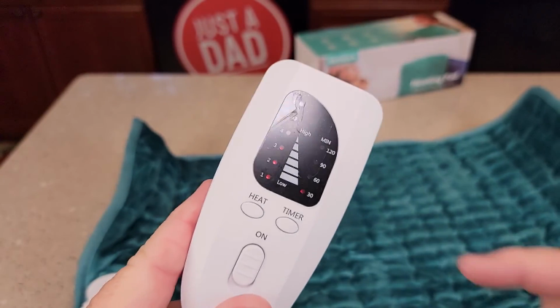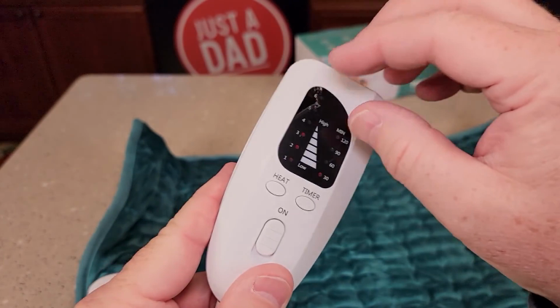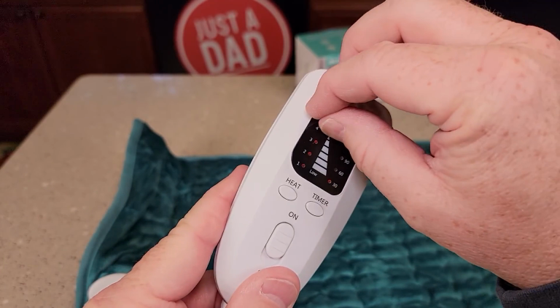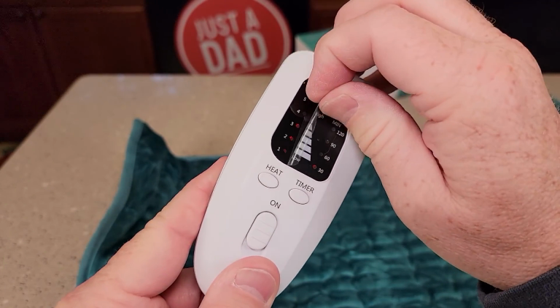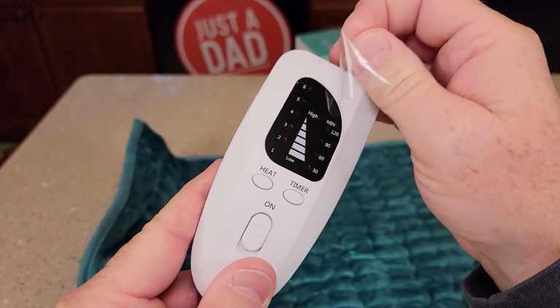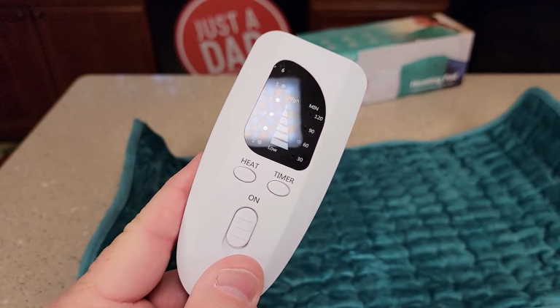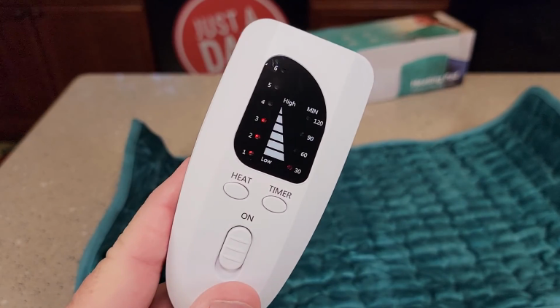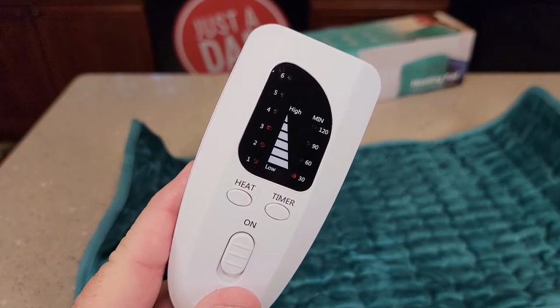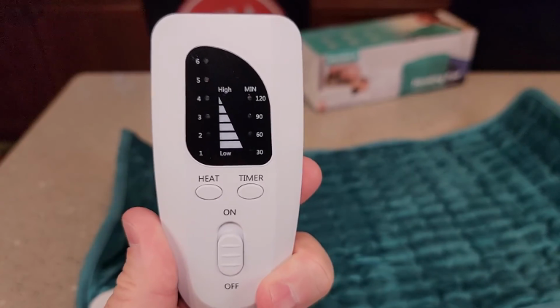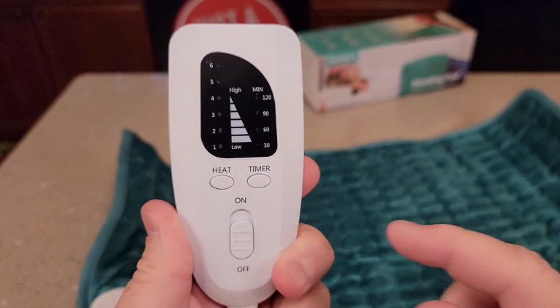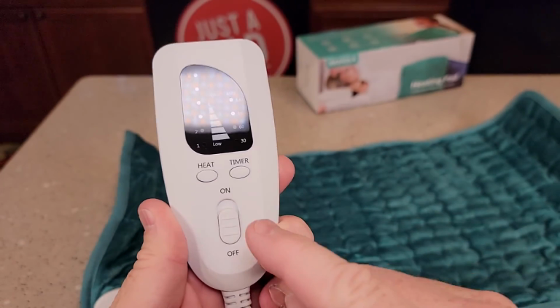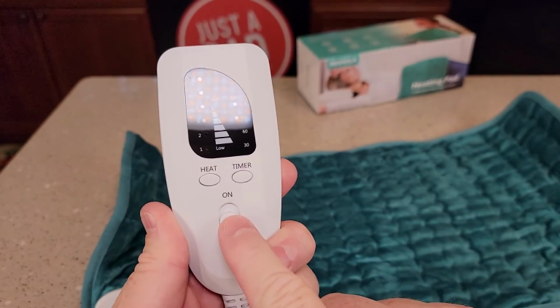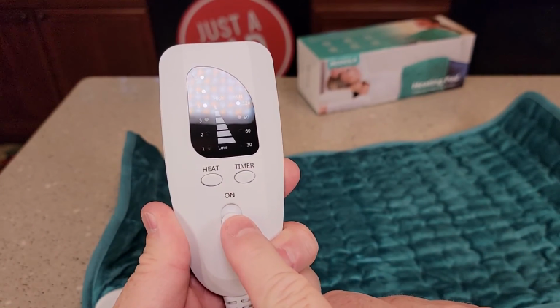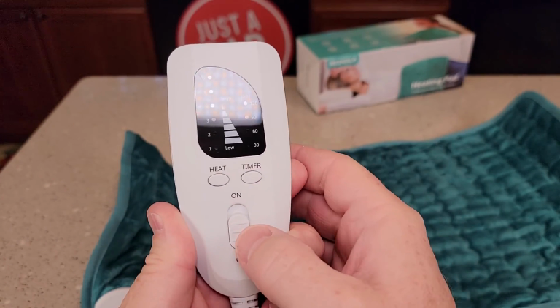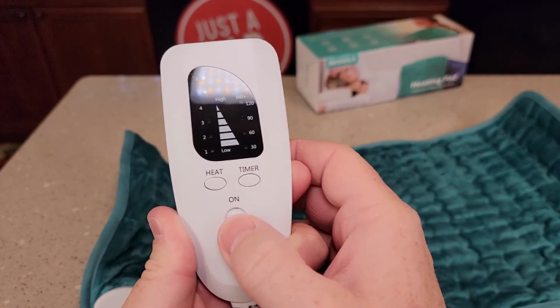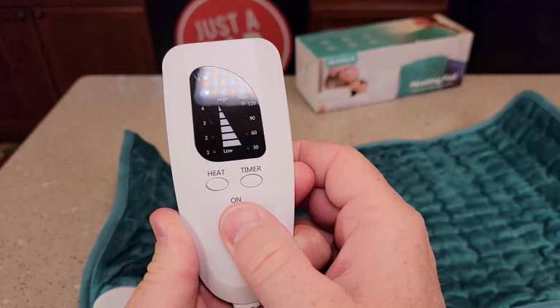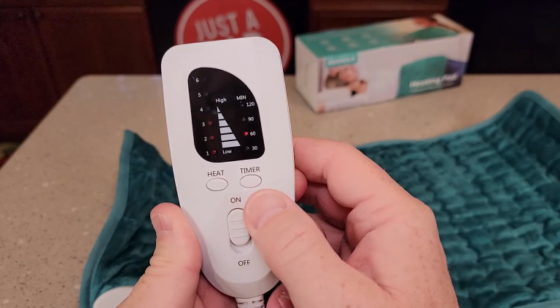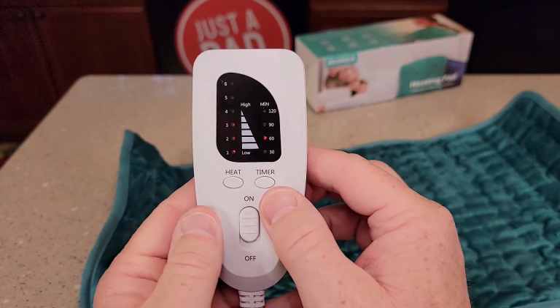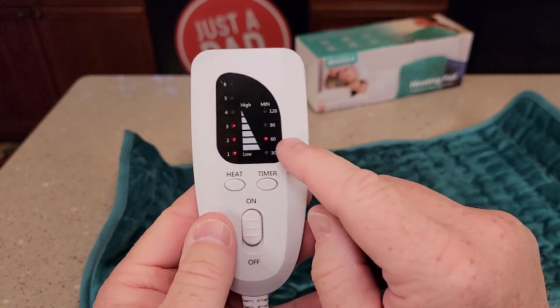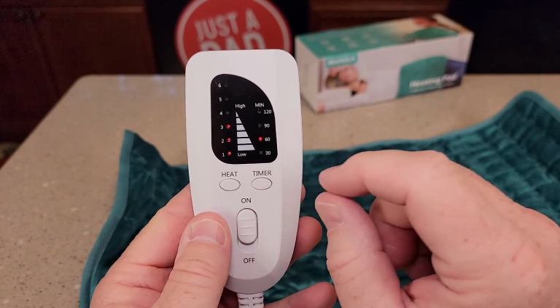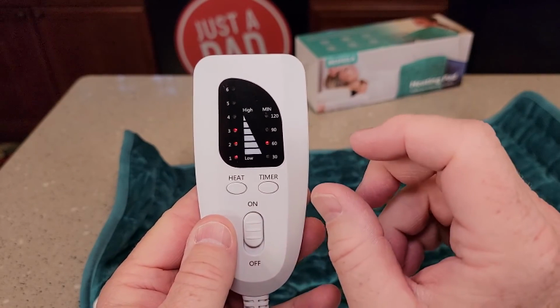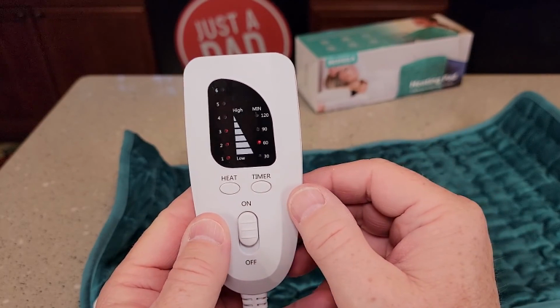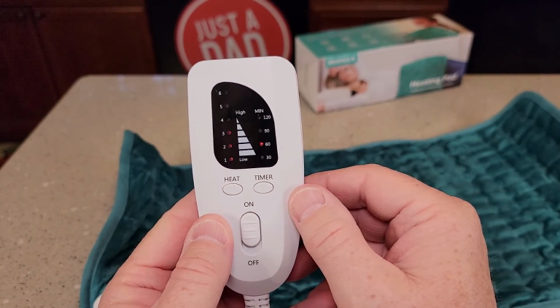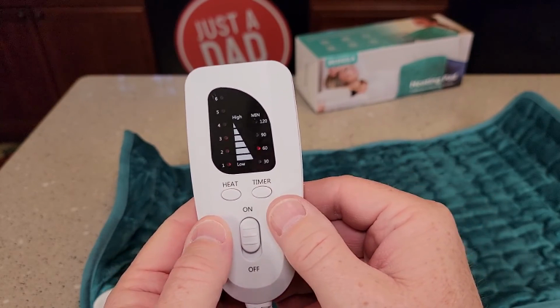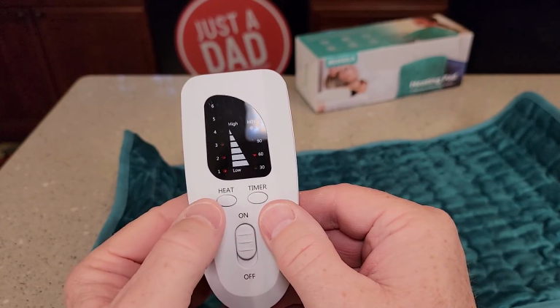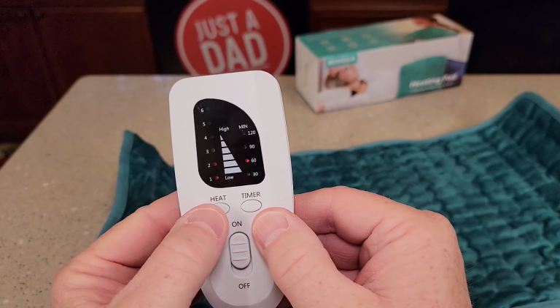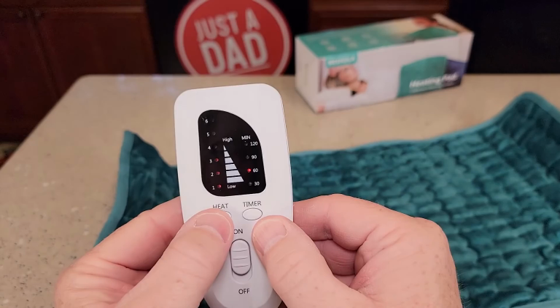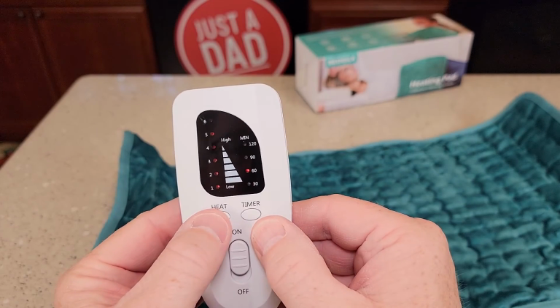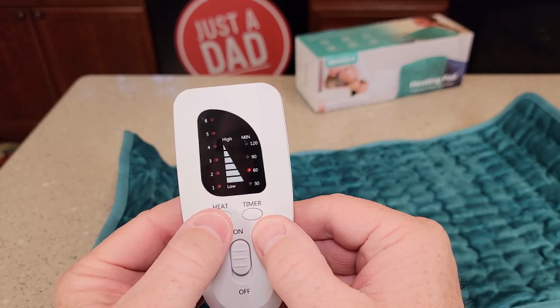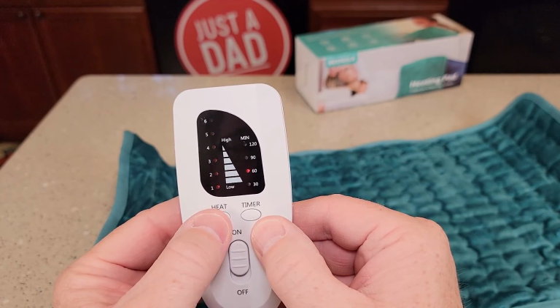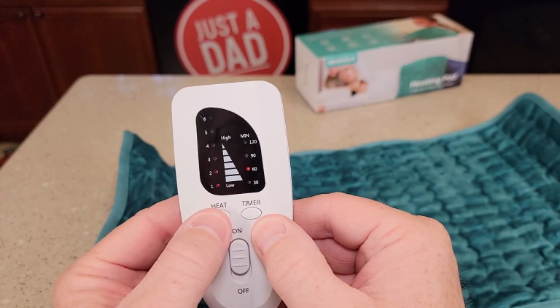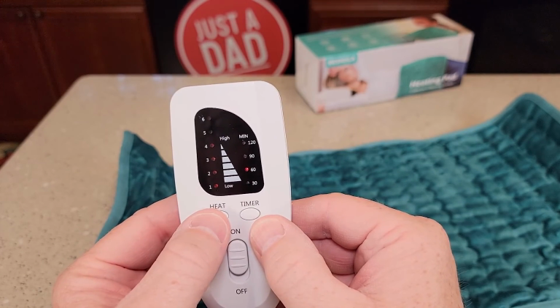So I've got it plugged in. The screen does come with a little protective plastic on it. The controls are very simple to operate — you're going to turn it on. Now the LEDs, they hesitate just a little bit, then they come on. We've got six temperature settings, and you're just going to cycle through them.